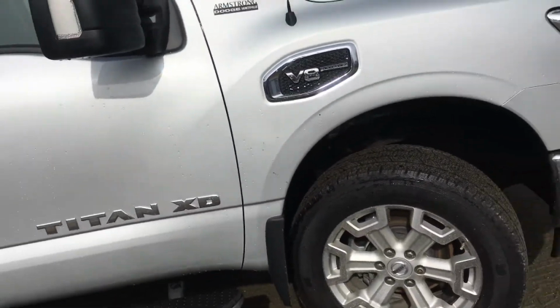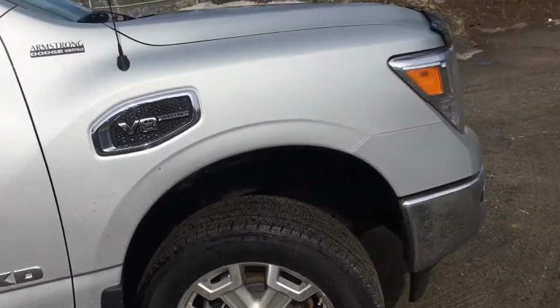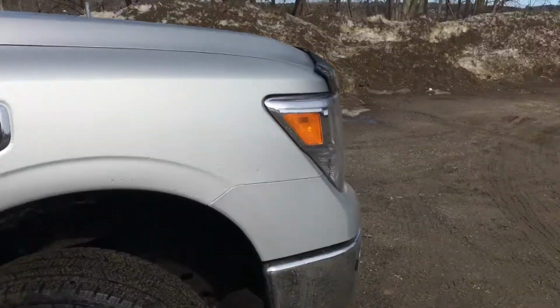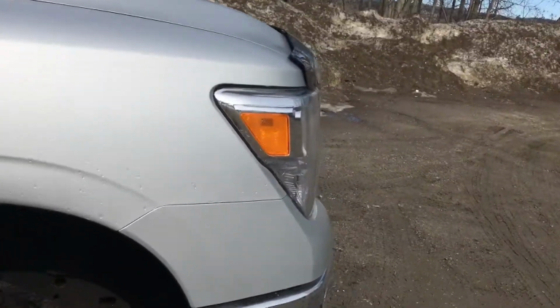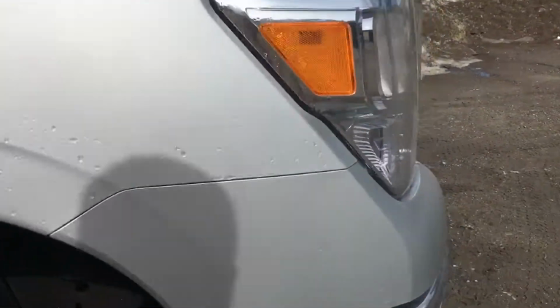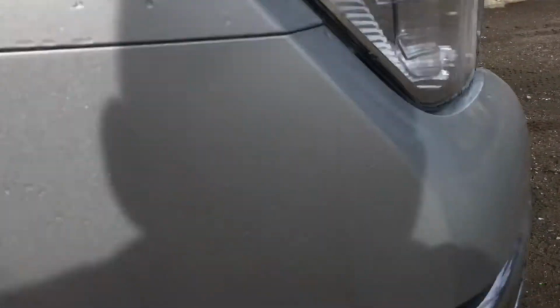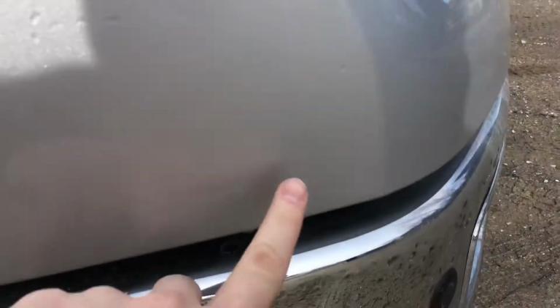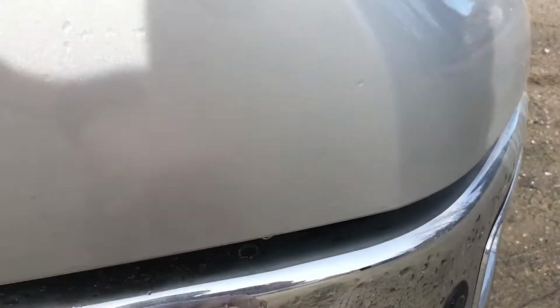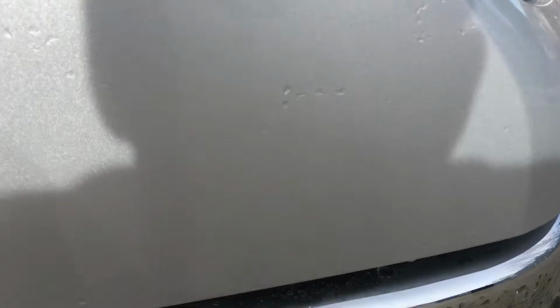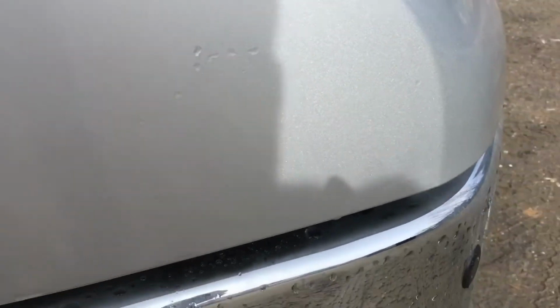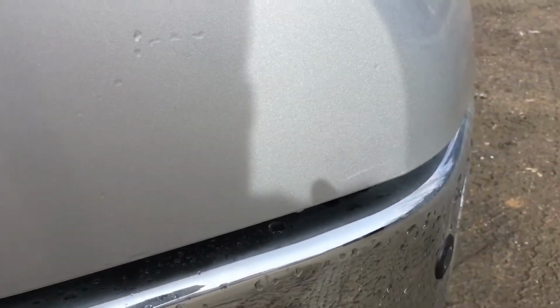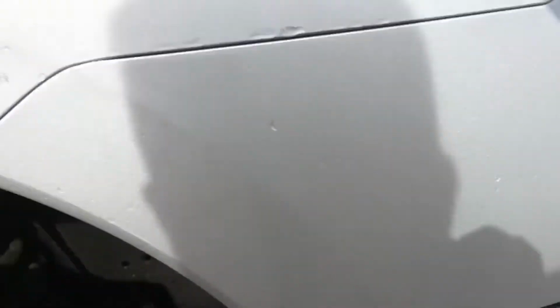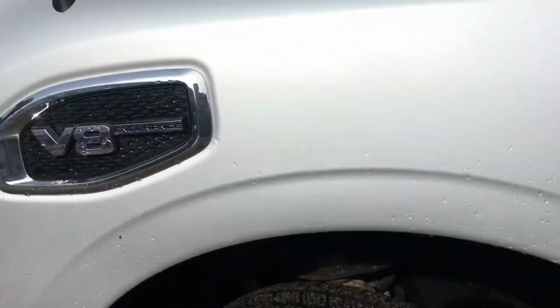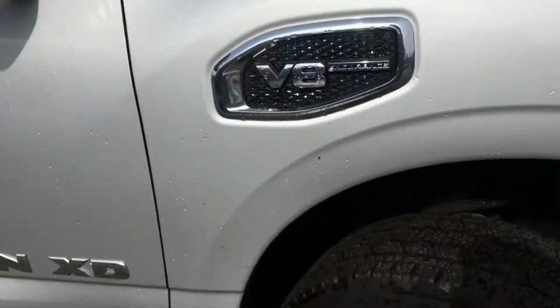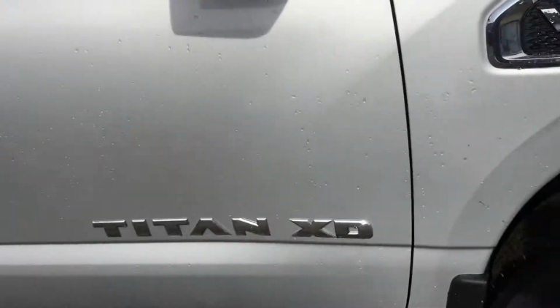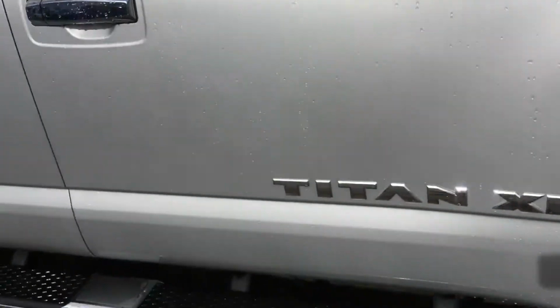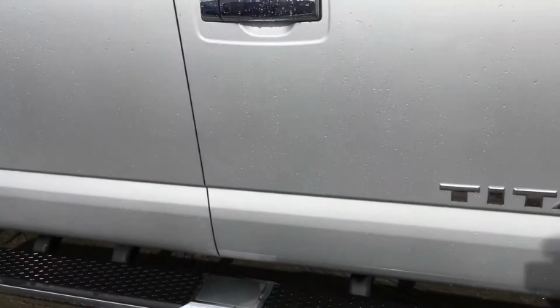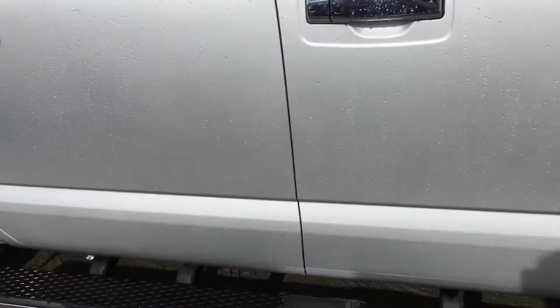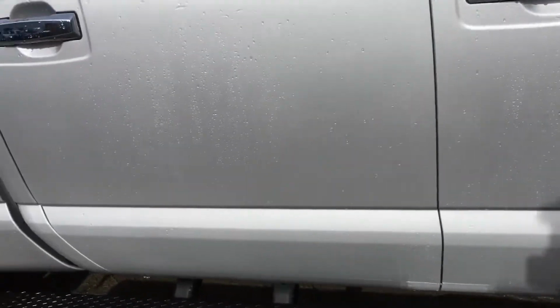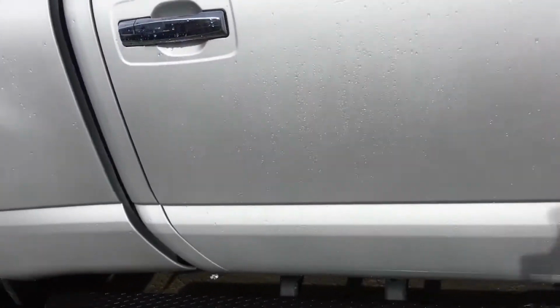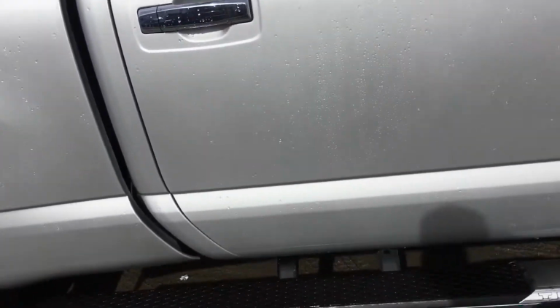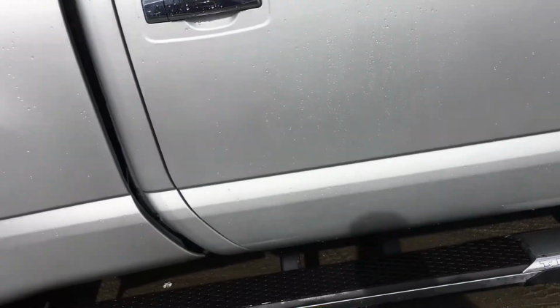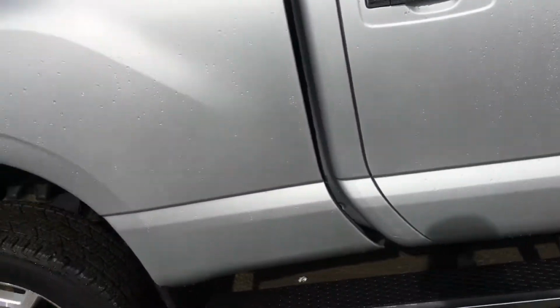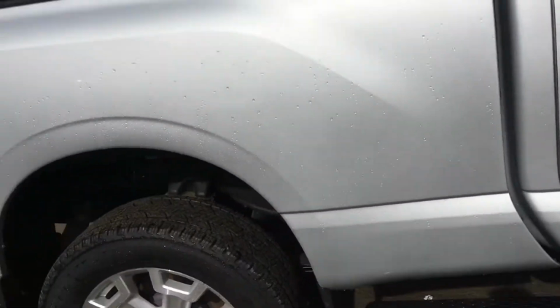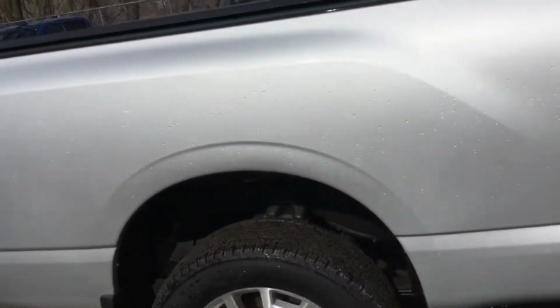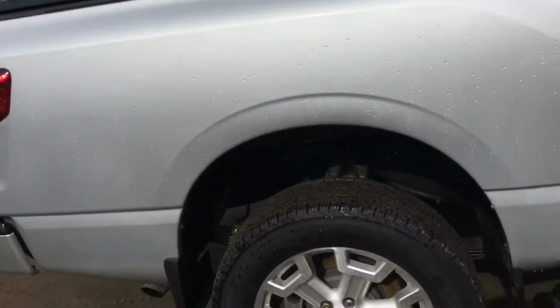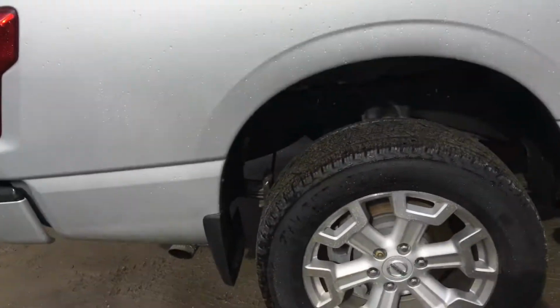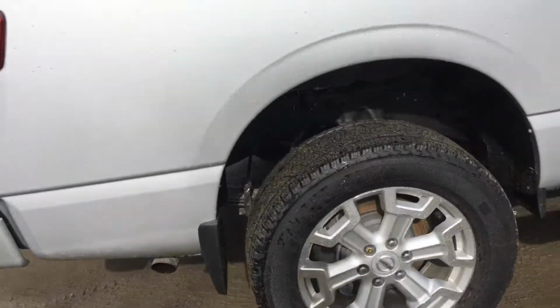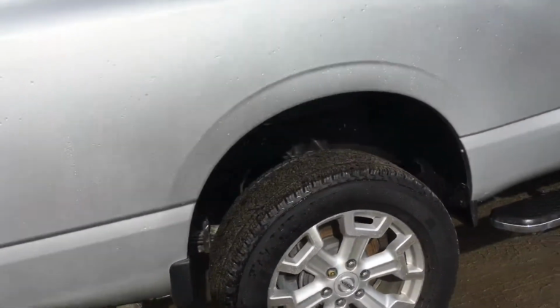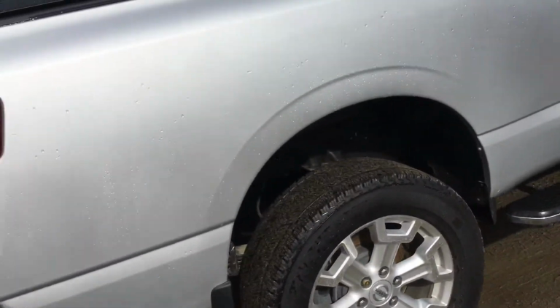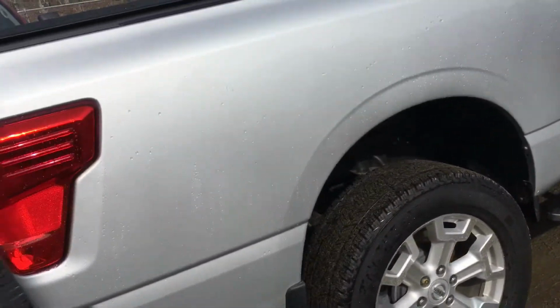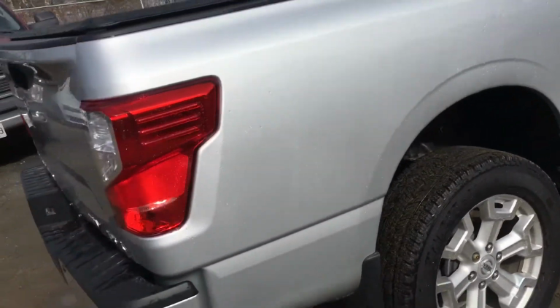There are a few little scratches that I've noticed — nothing too major, nothing too noticeable. Tires are still in great shape with only 10,000 kilometers on it.